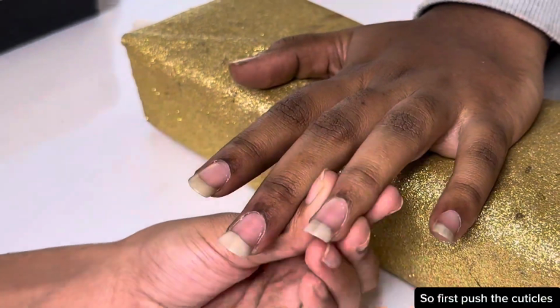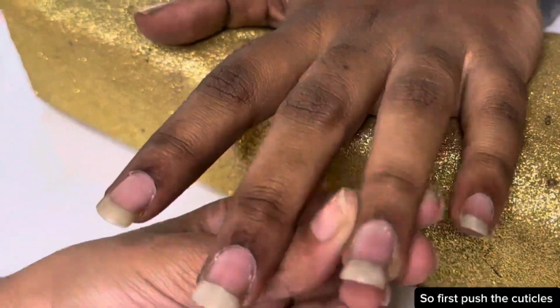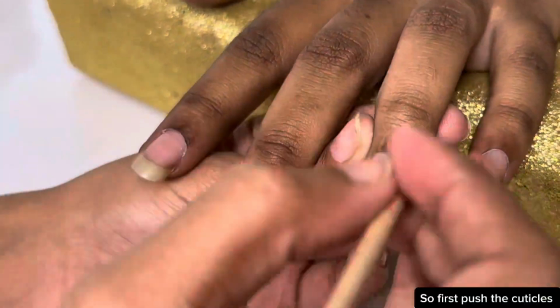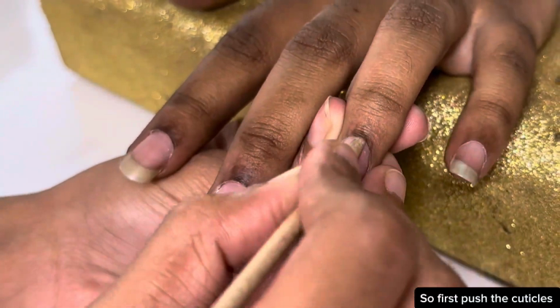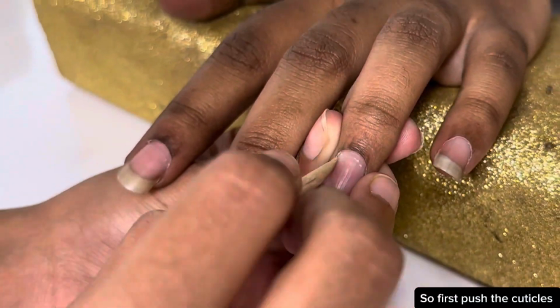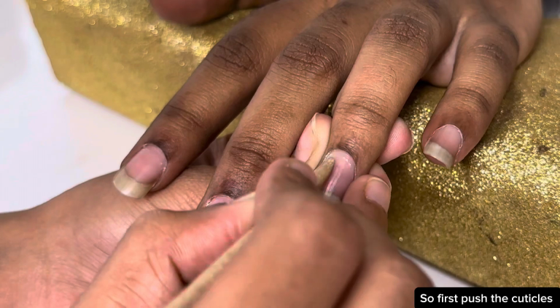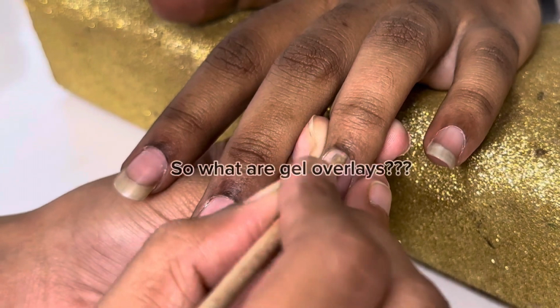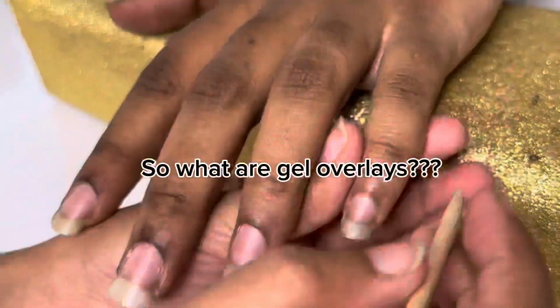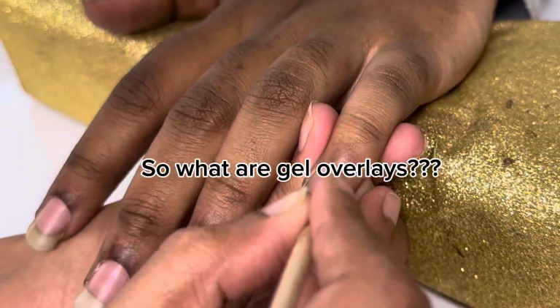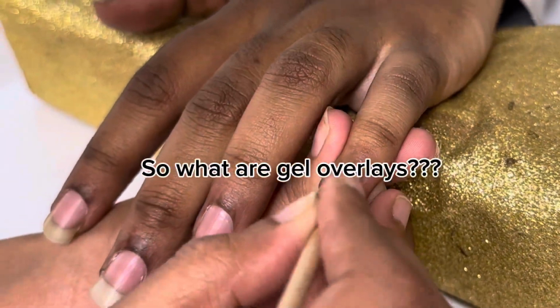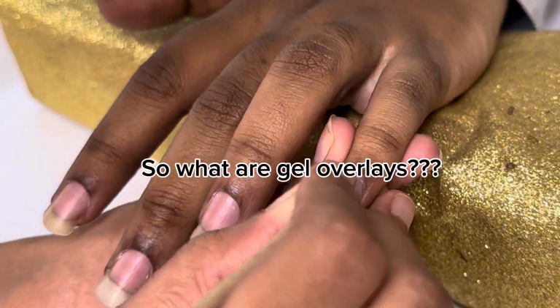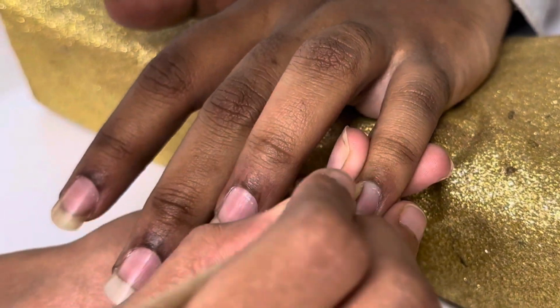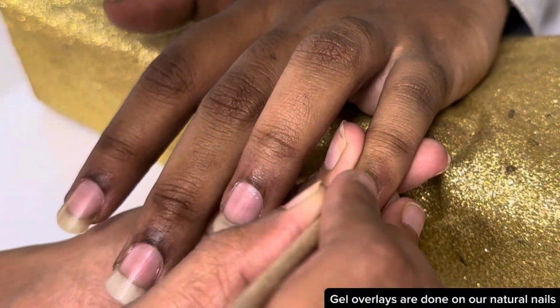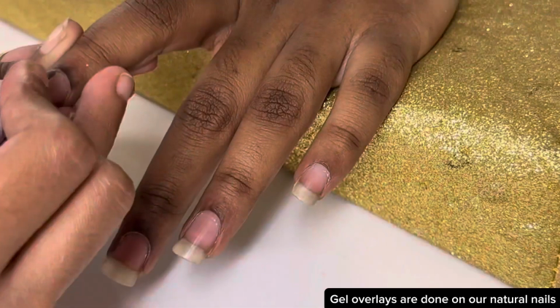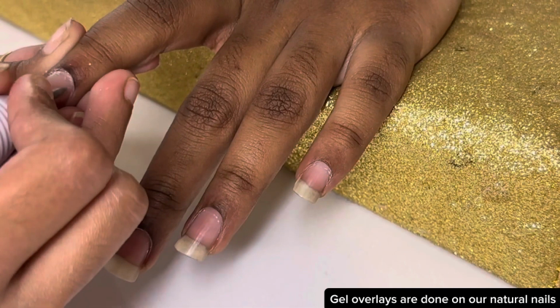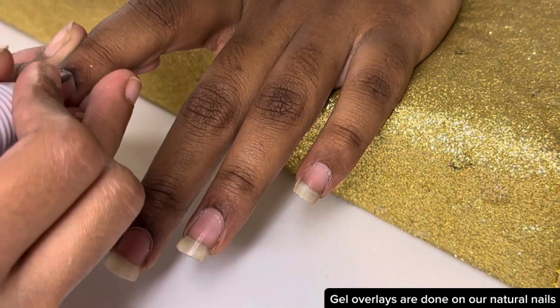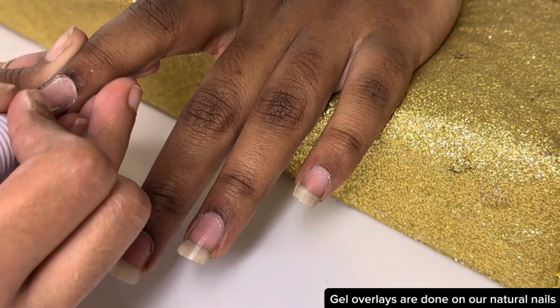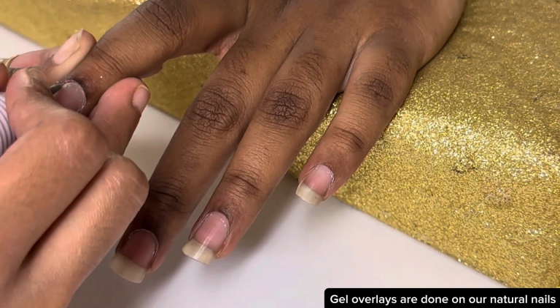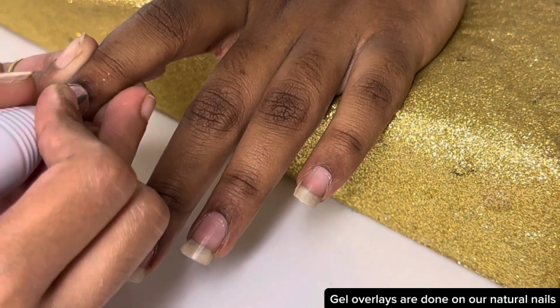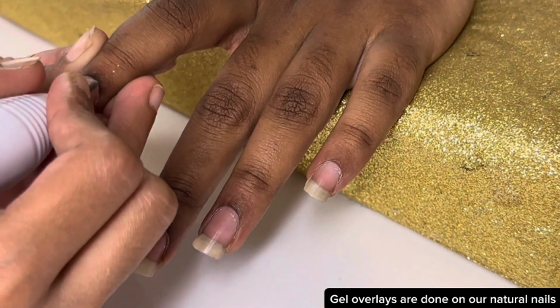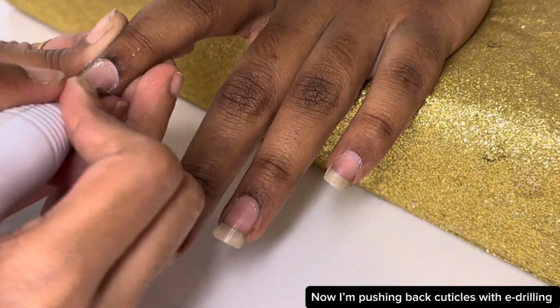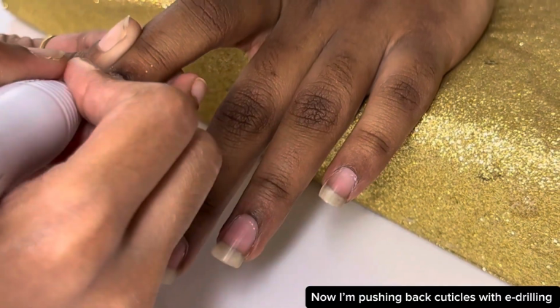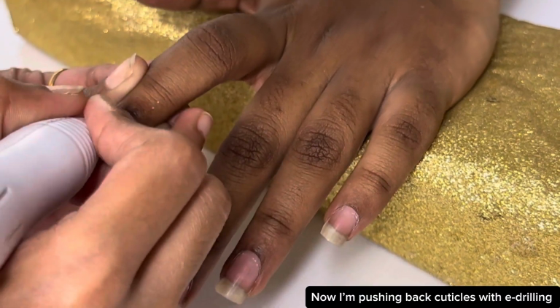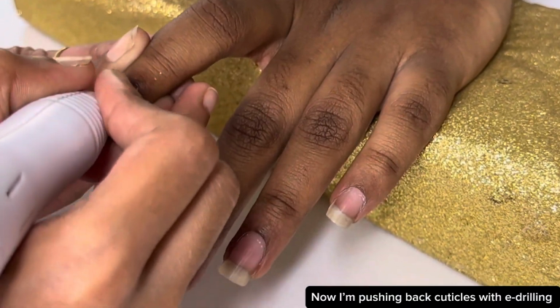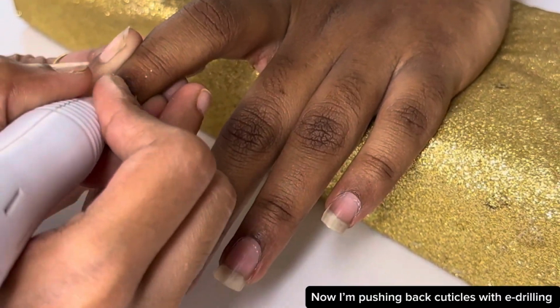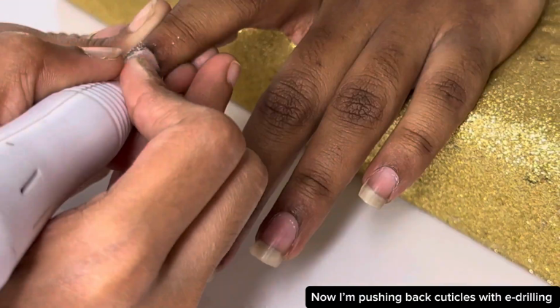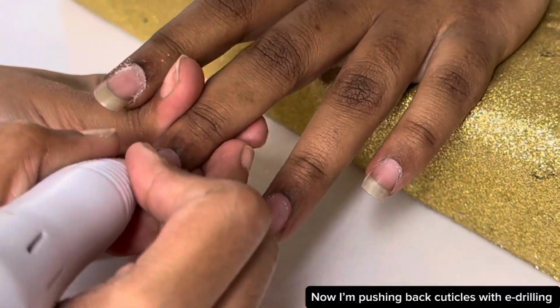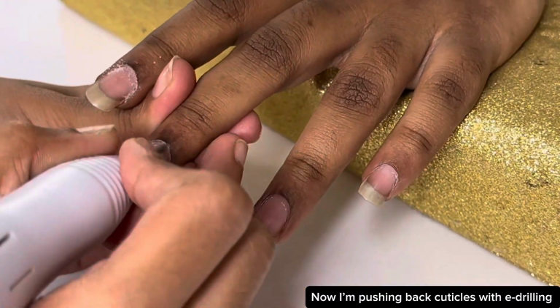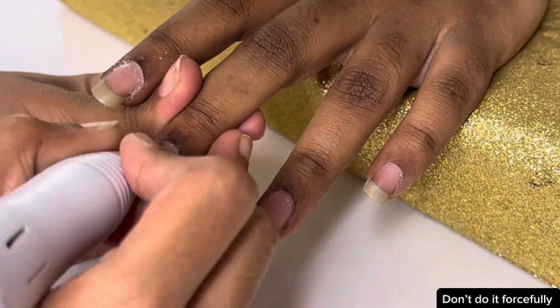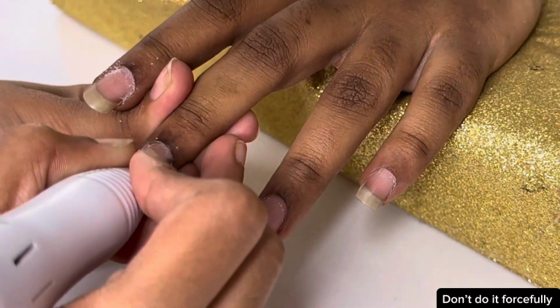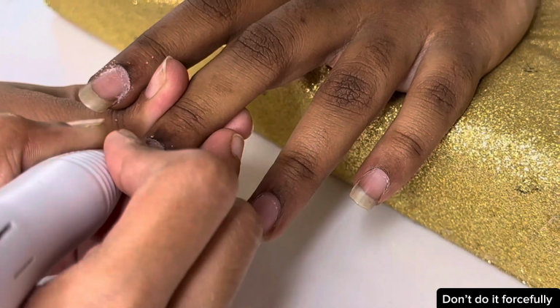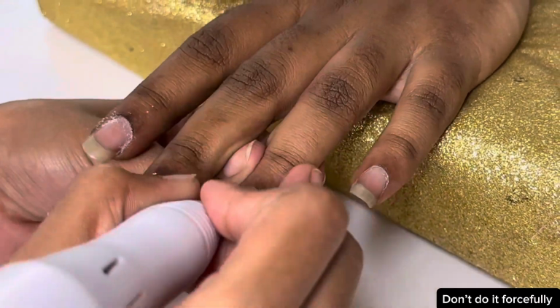So first, push the cuticles. Gel overlays are done on our natural nails. Now I'm pushing back cuticles with e-drilling. Don't do it forcefully.